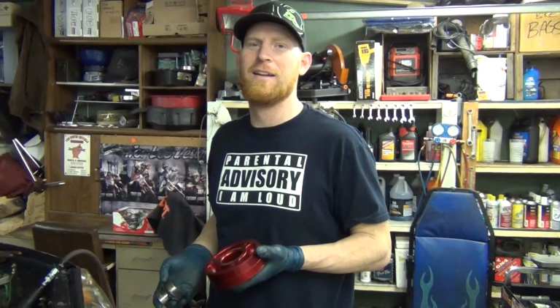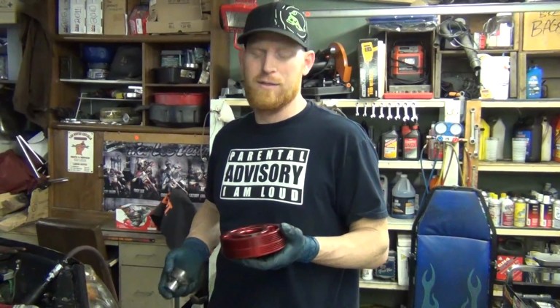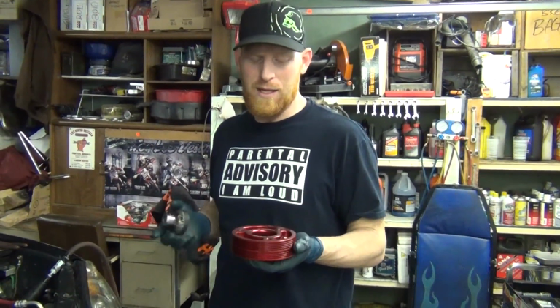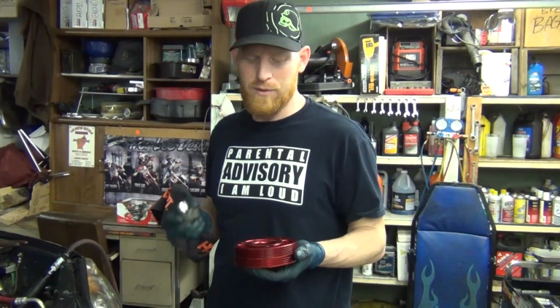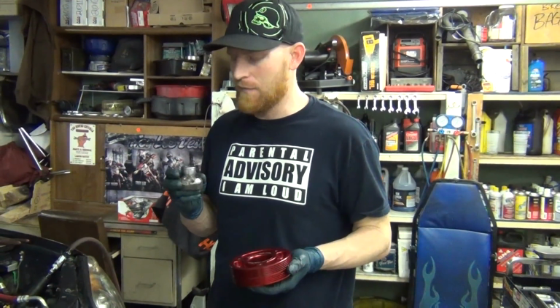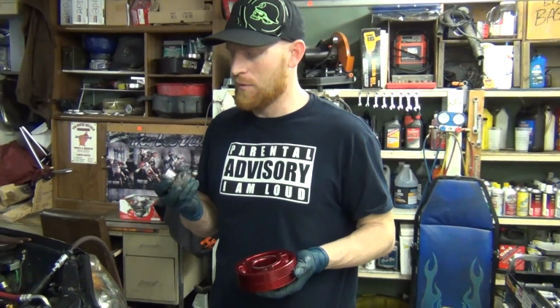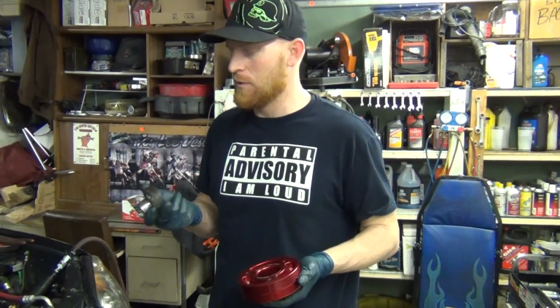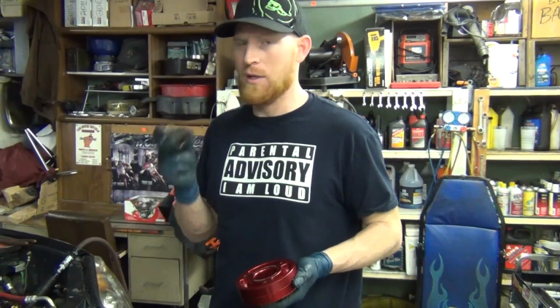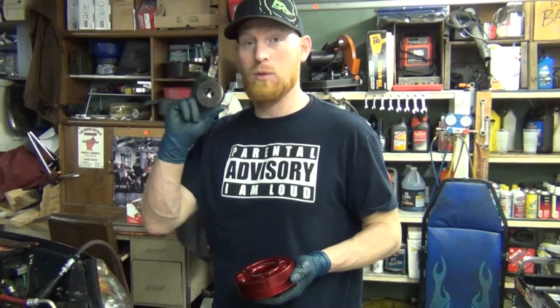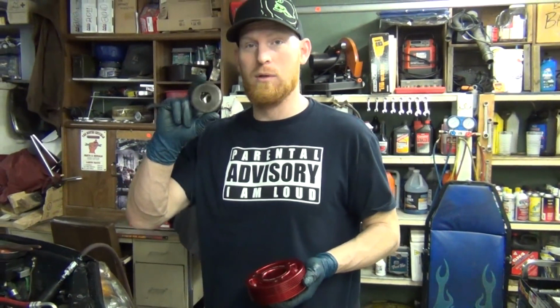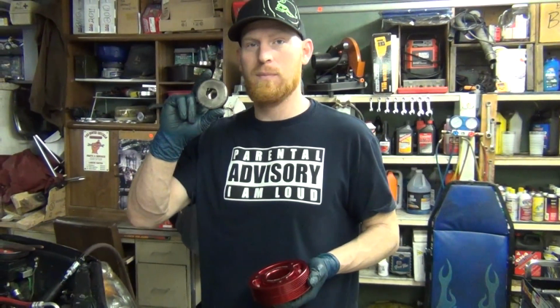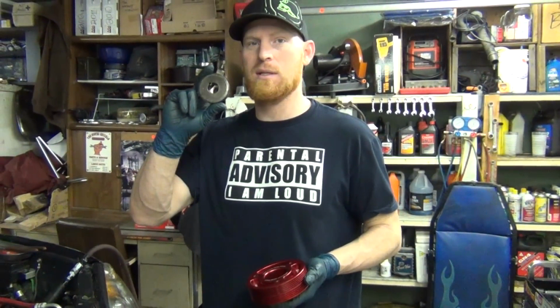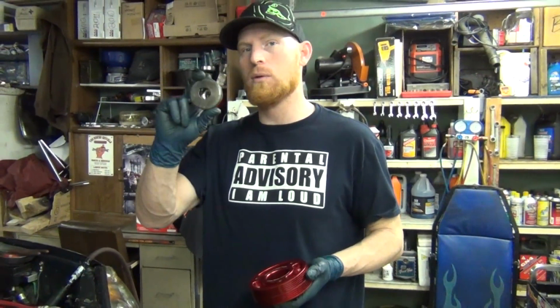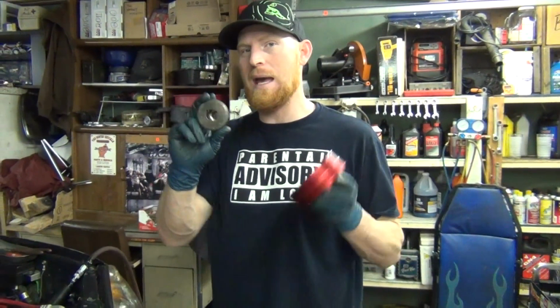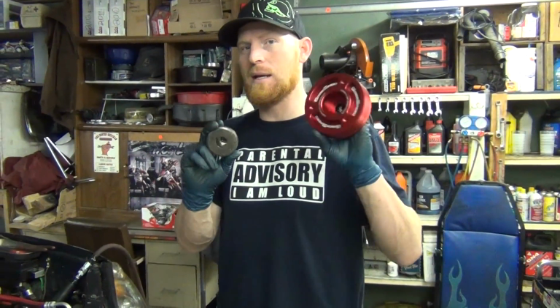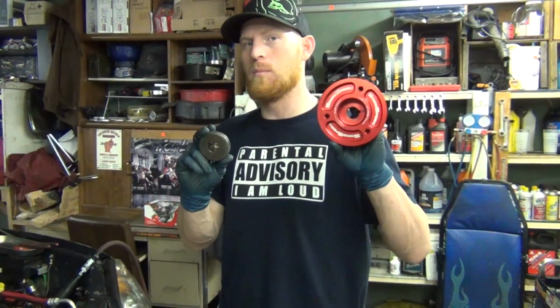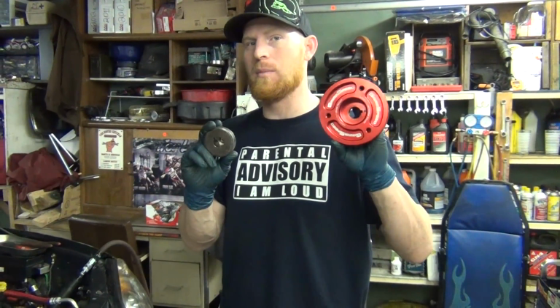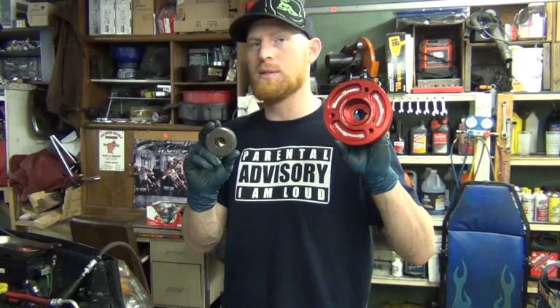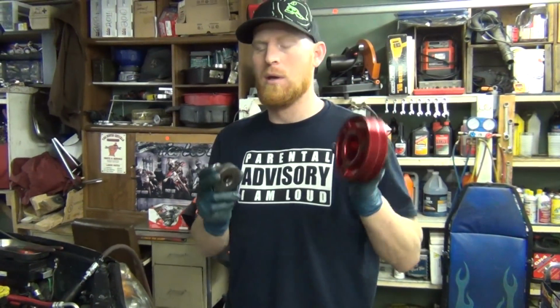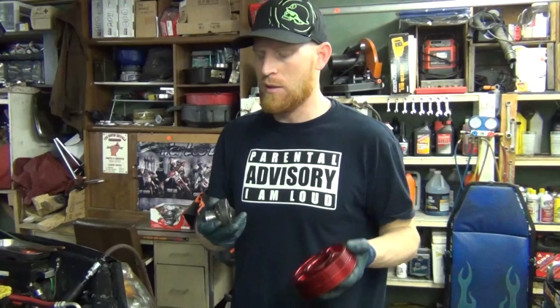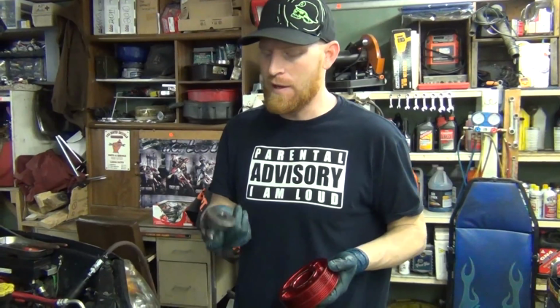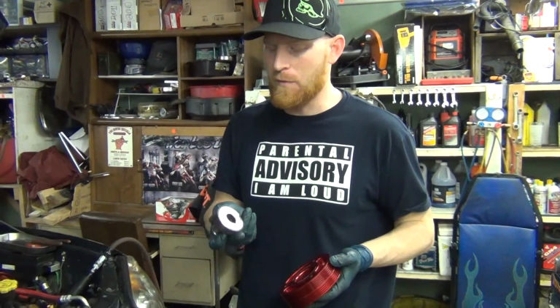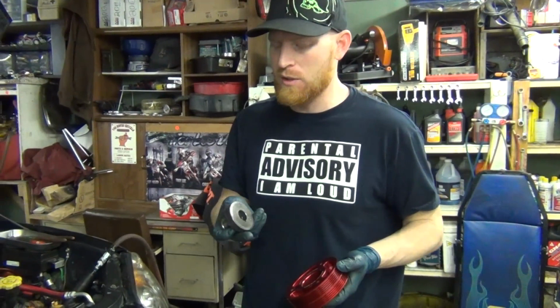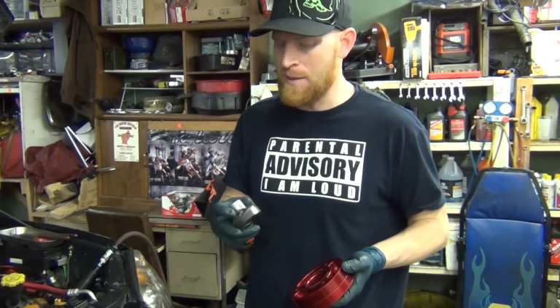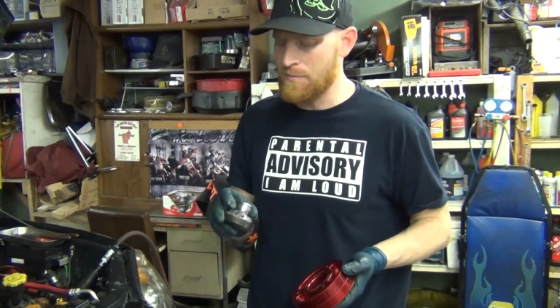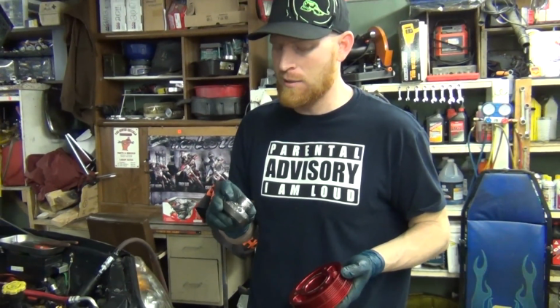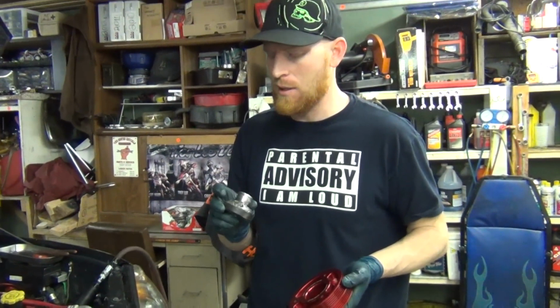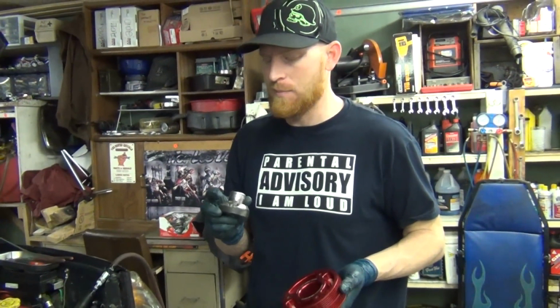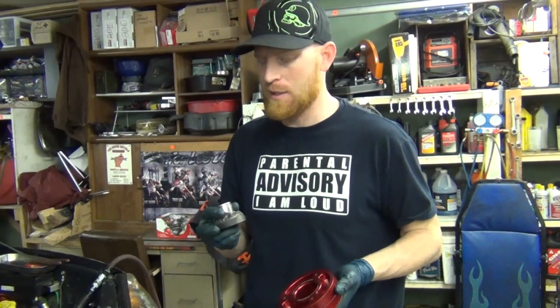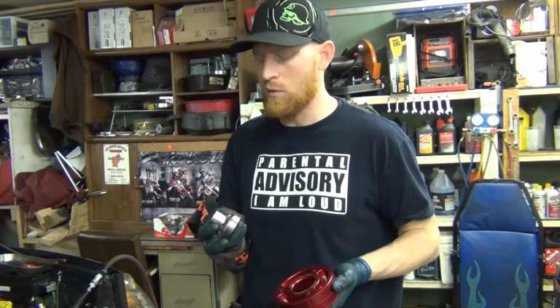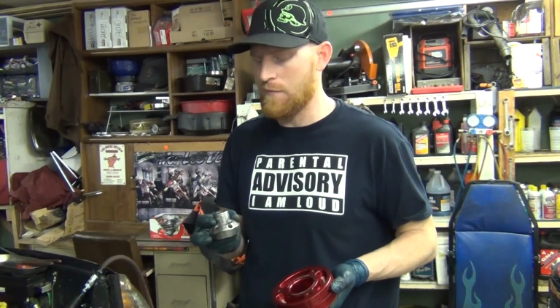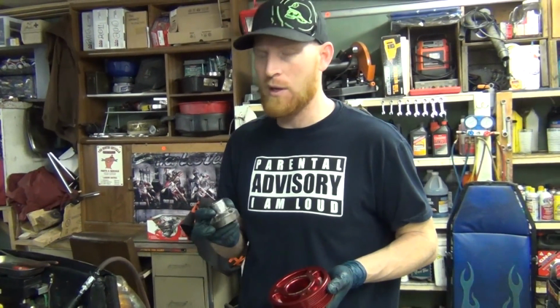Today we're doing a video review on a tool. This is a tool that acts like a harmonic balancer. They're available for purchase, but I made mine just because I didn't want to wait for it.